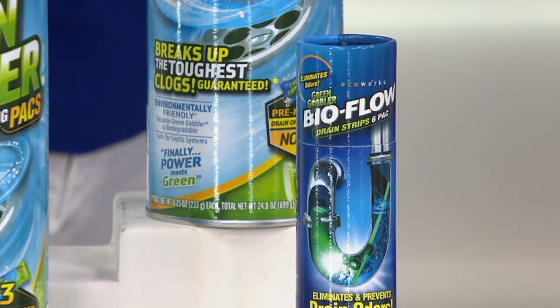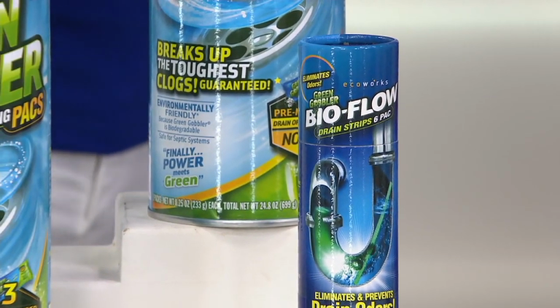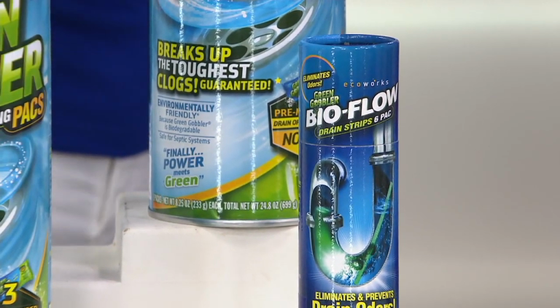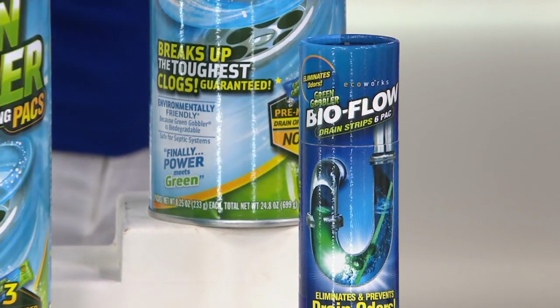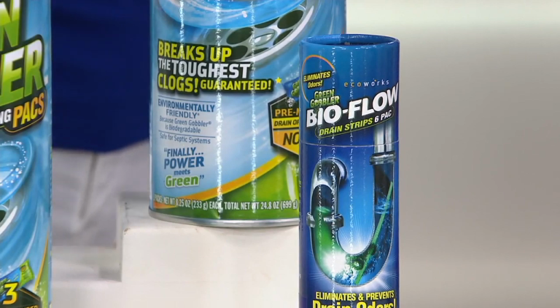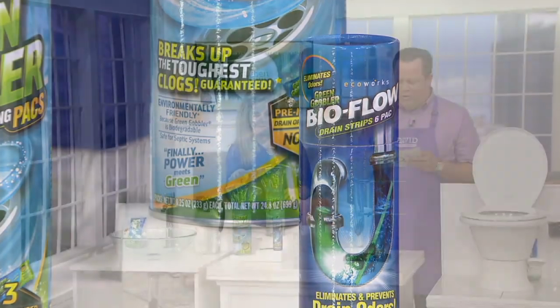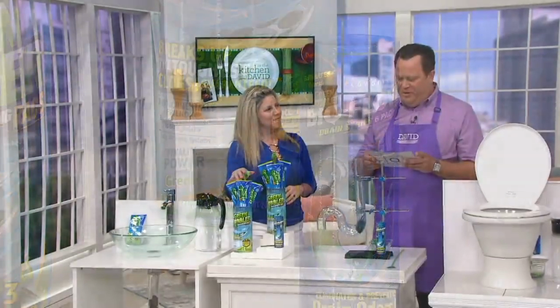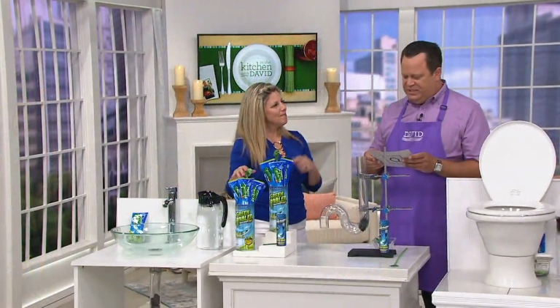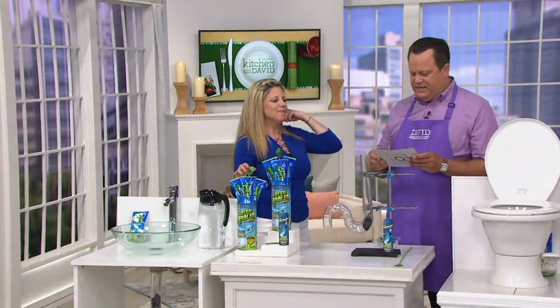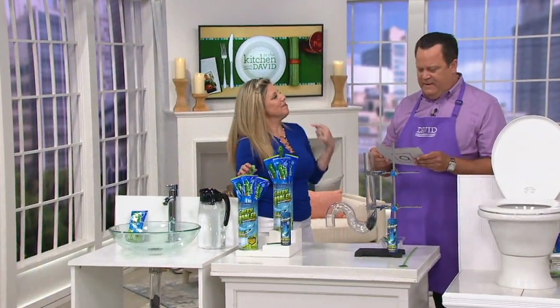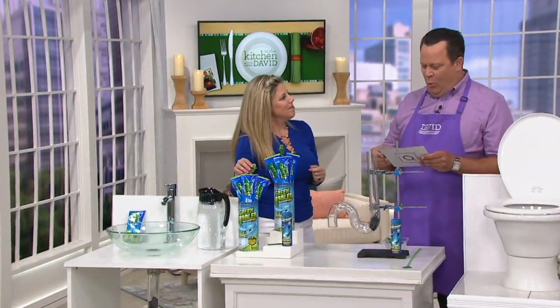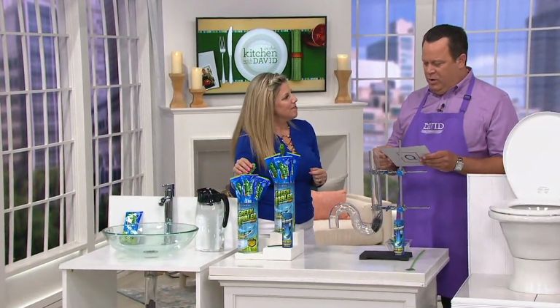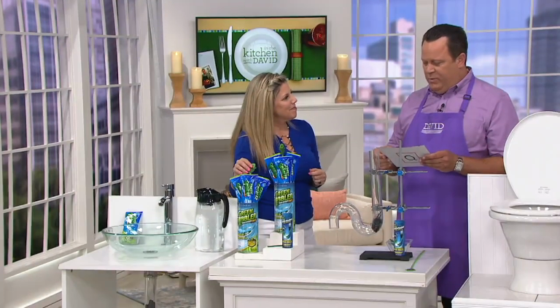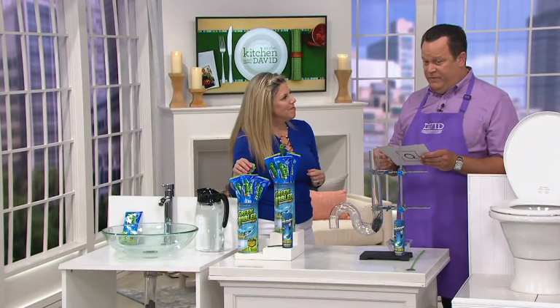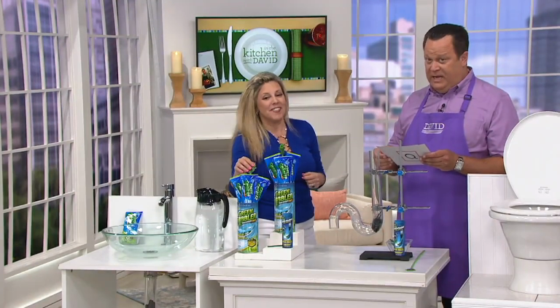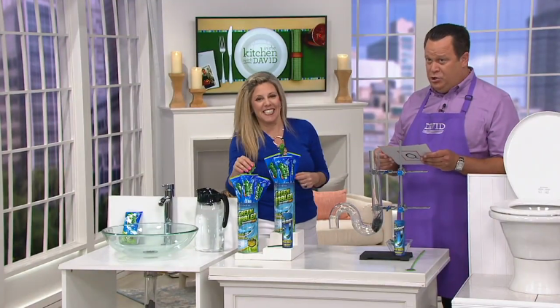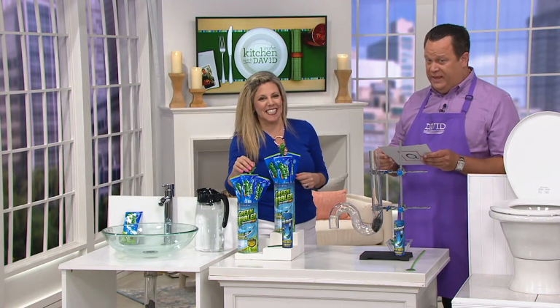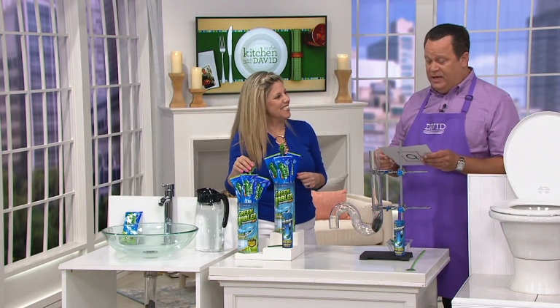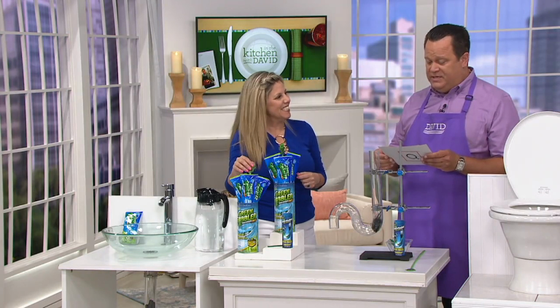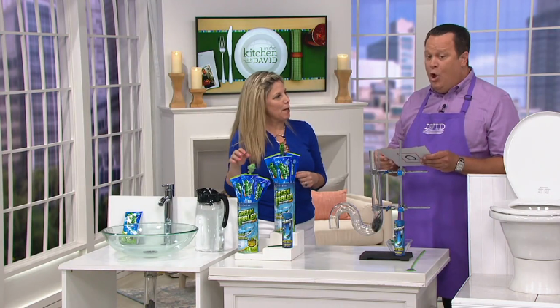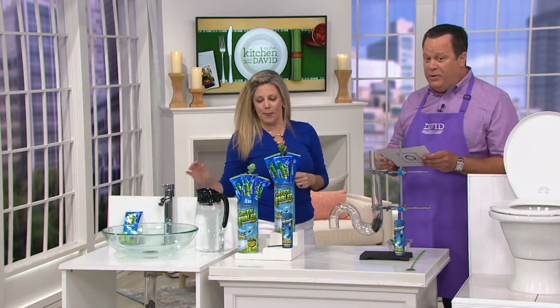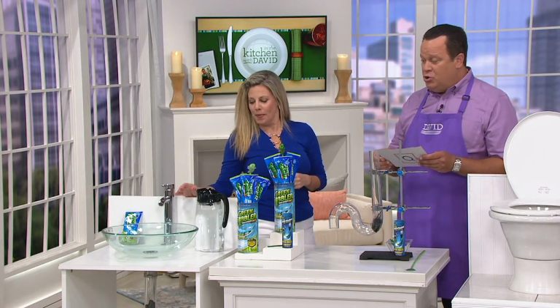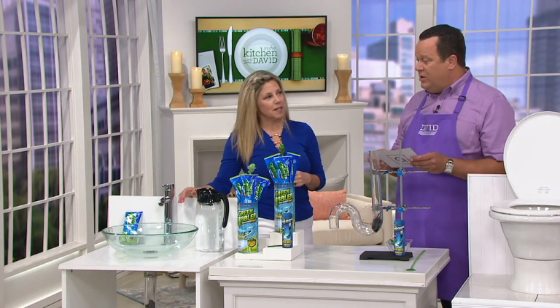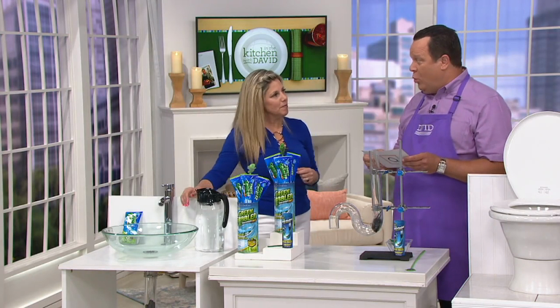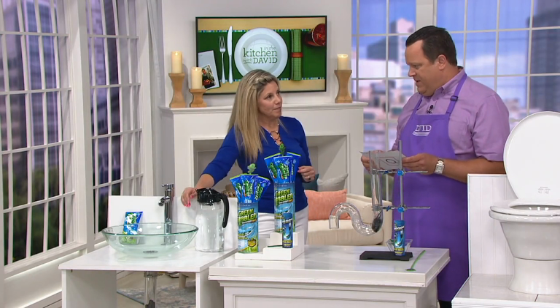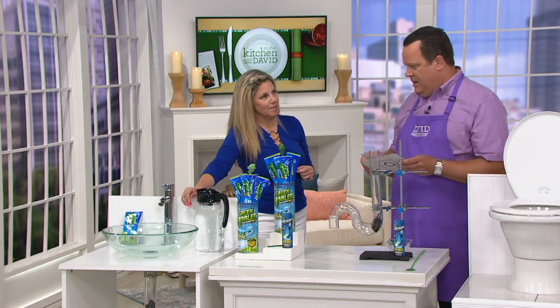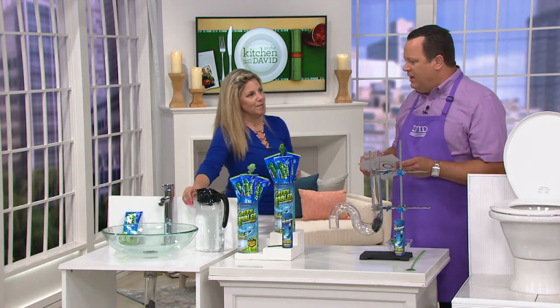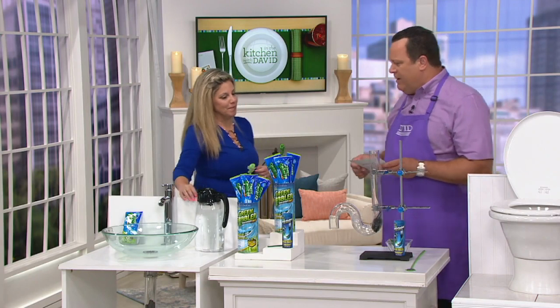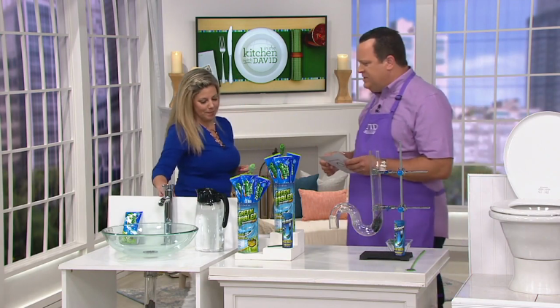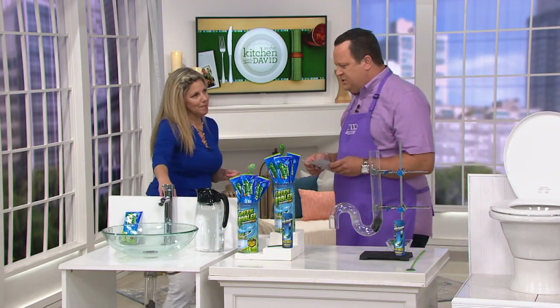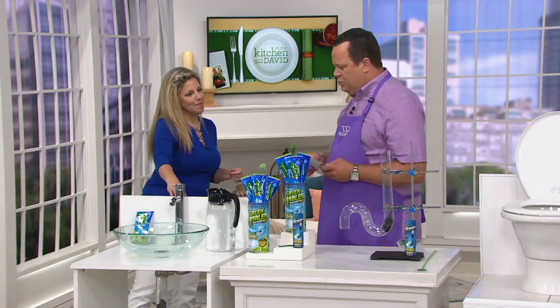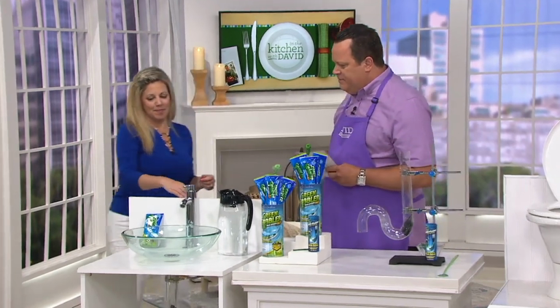You've got two of them — any card you use — and that goes away end of day today. You can put it on your QVC card and have four pay. But let's talk about how easy this is to use.